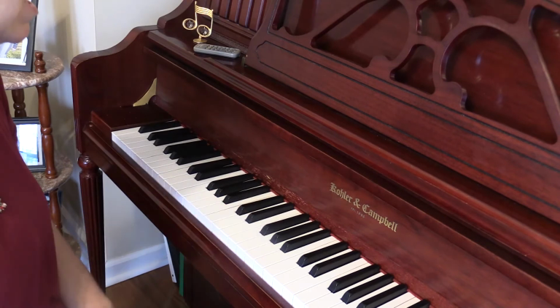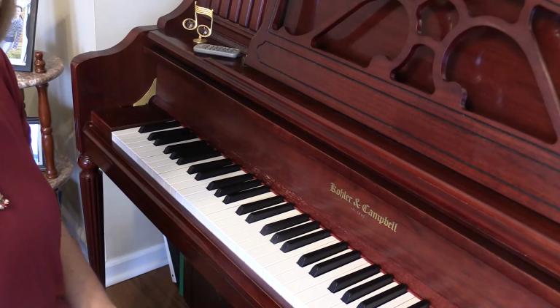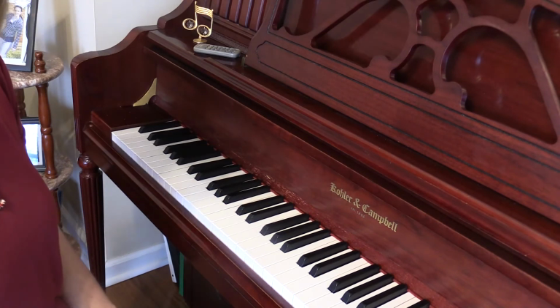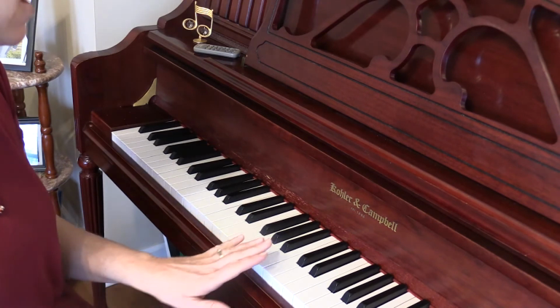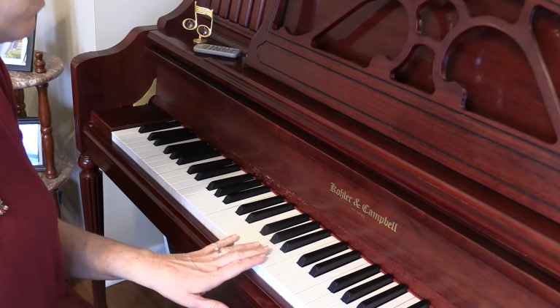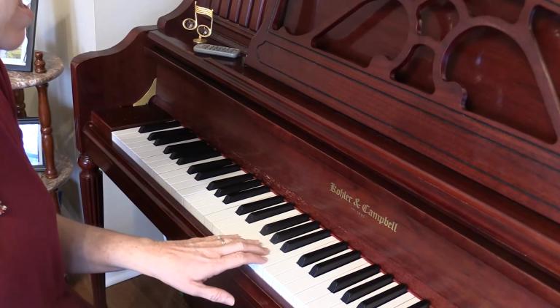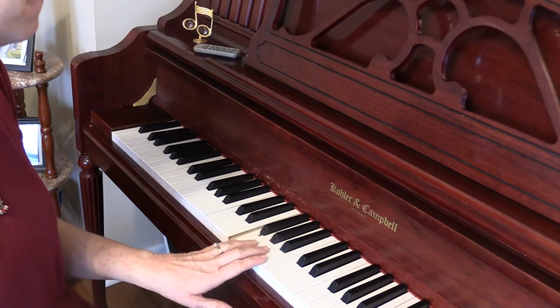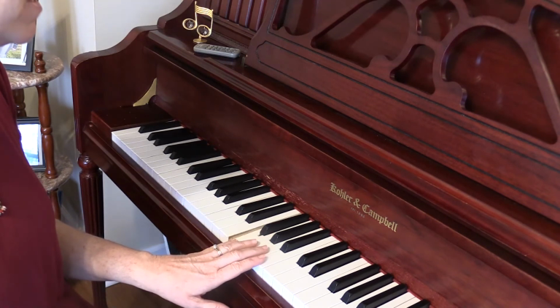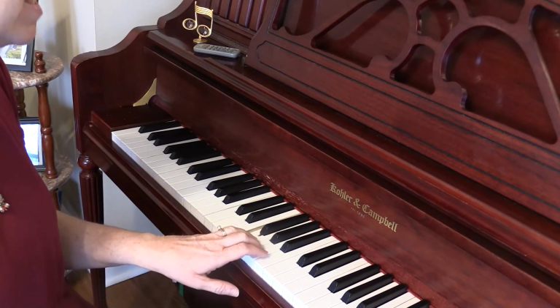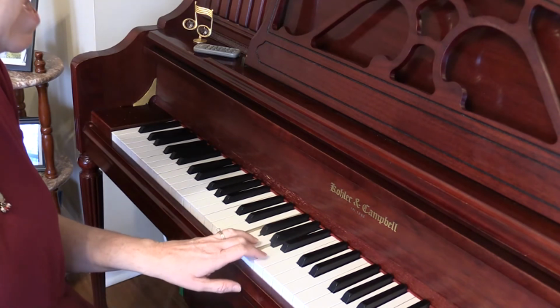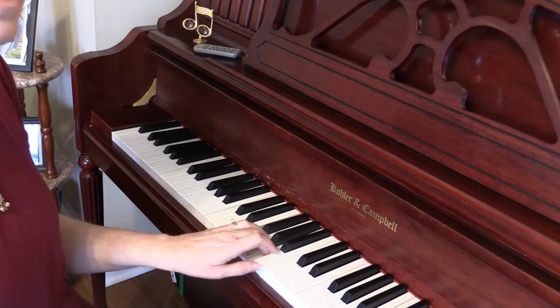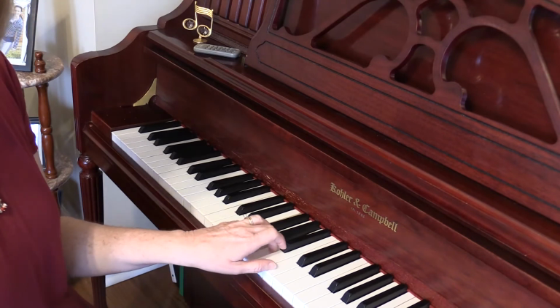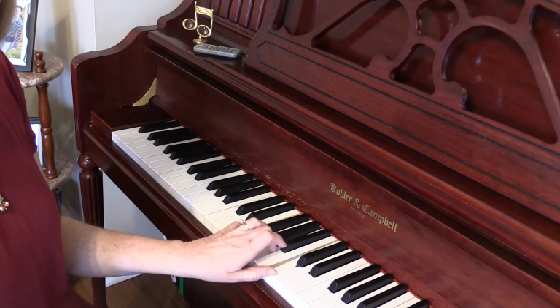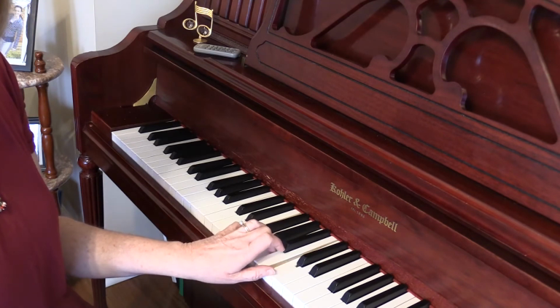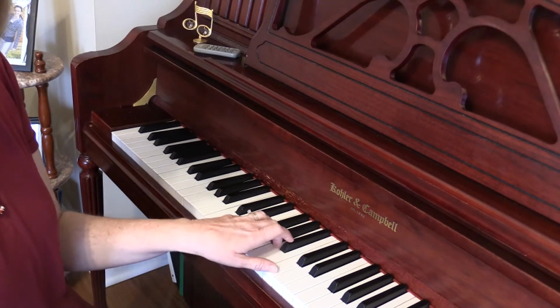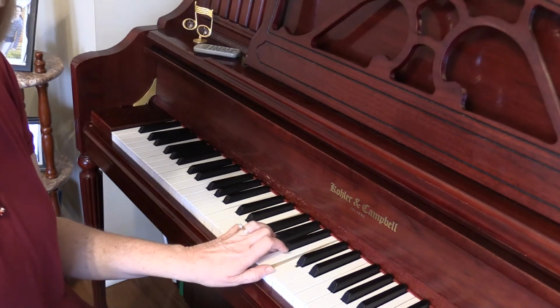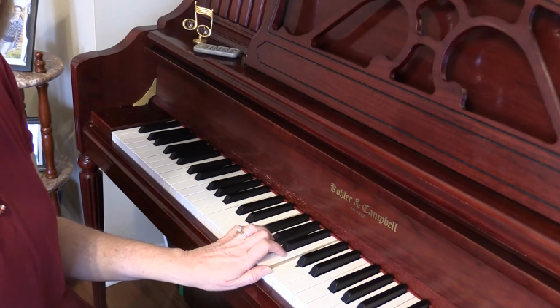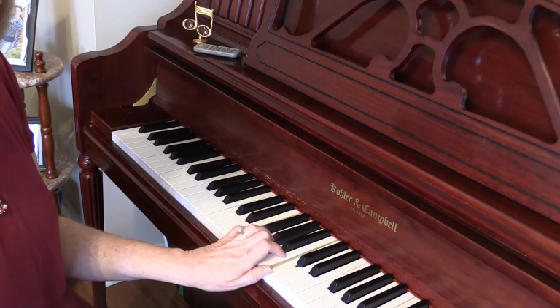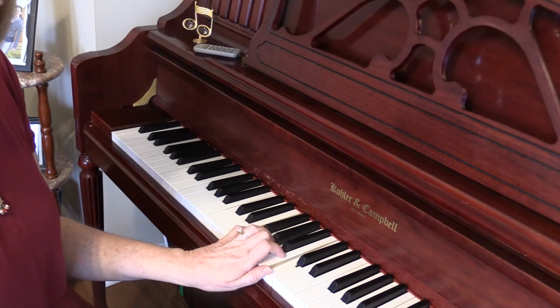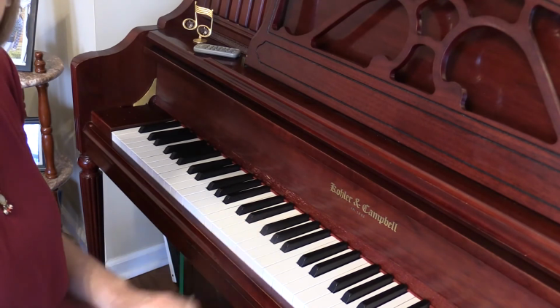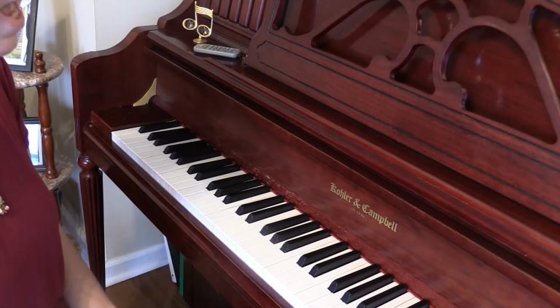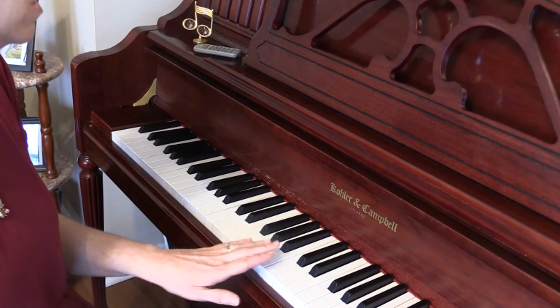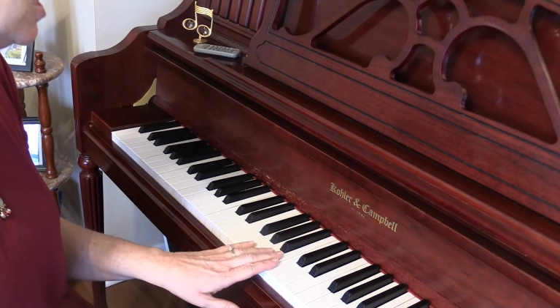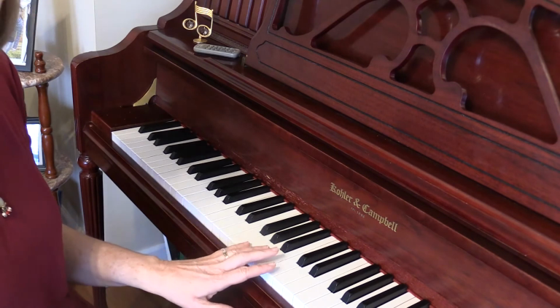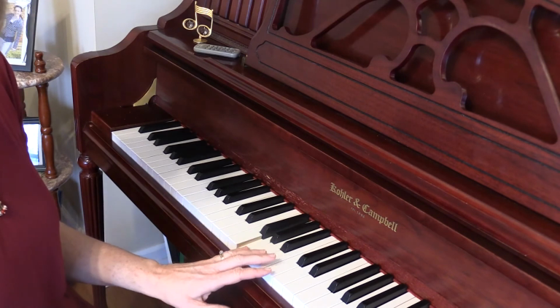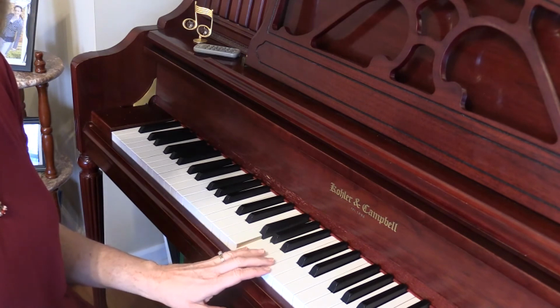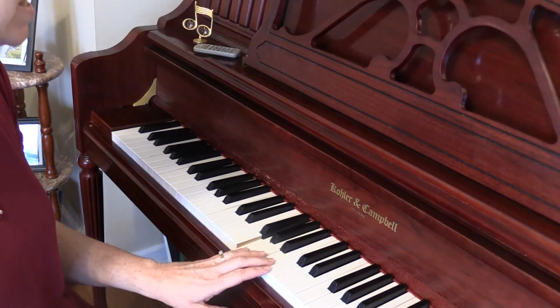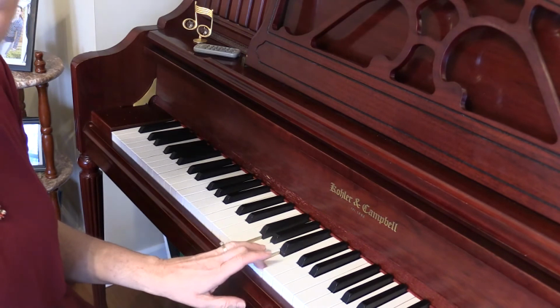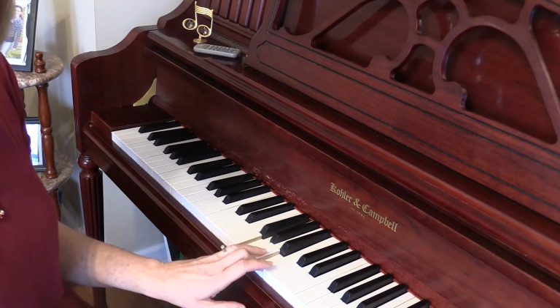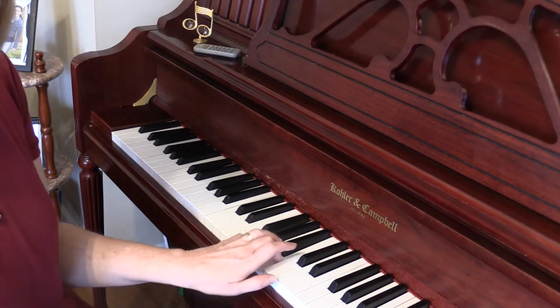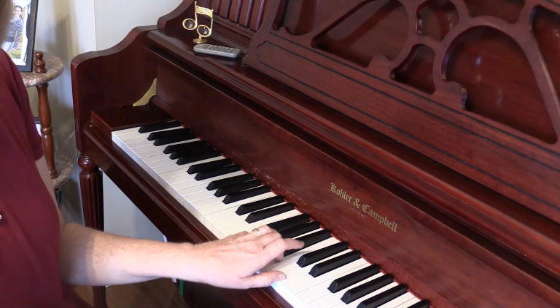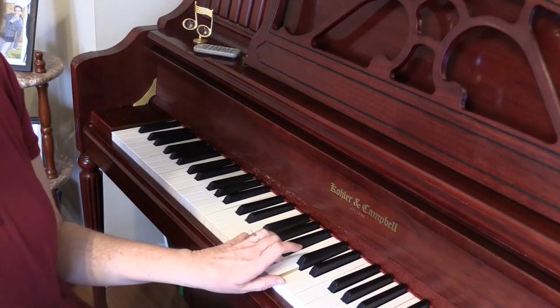Then we have the F chord: F, A, and C. And then the G chord: G, B, D.